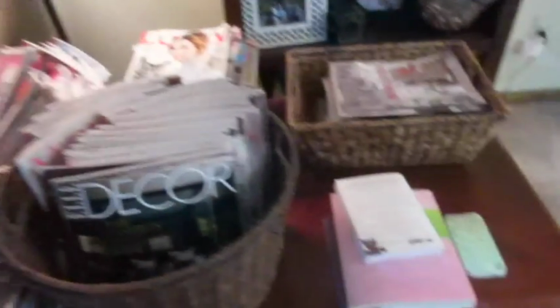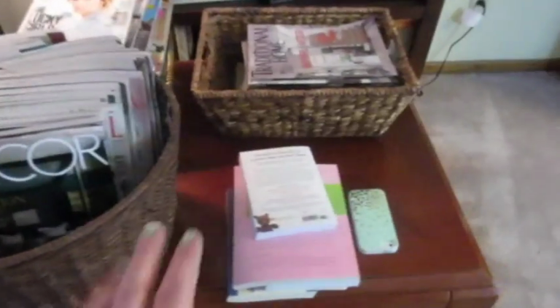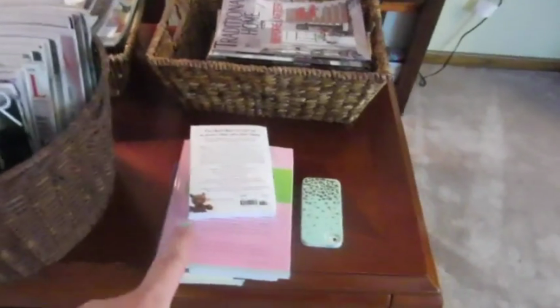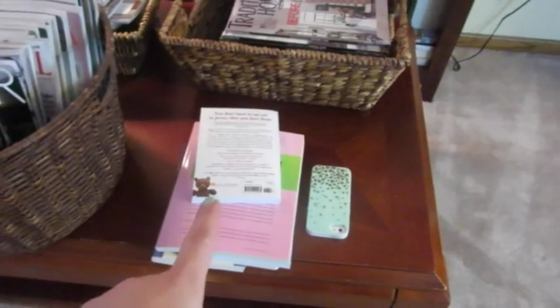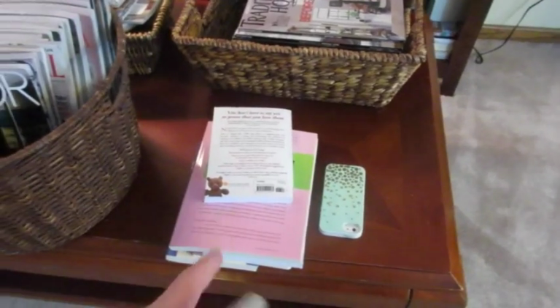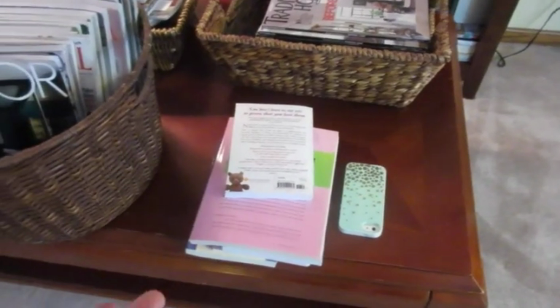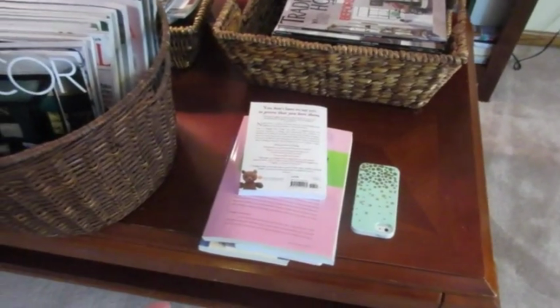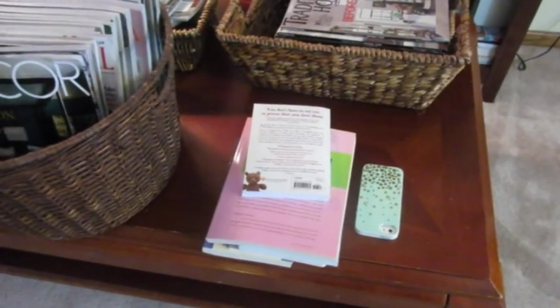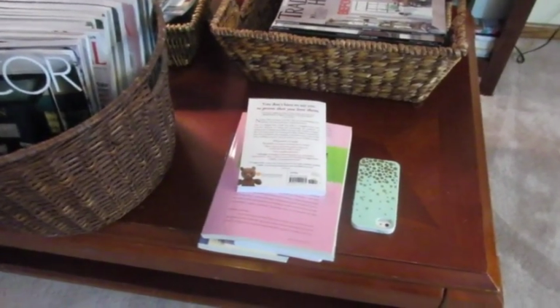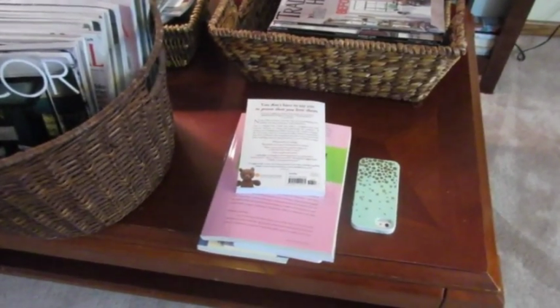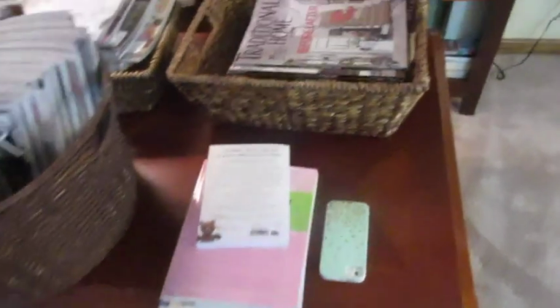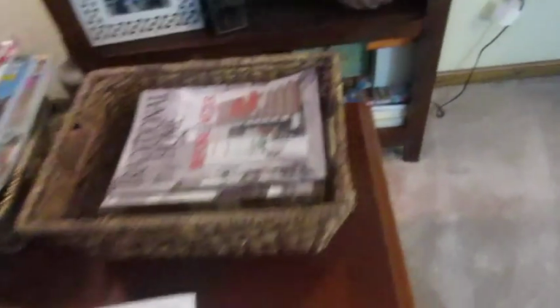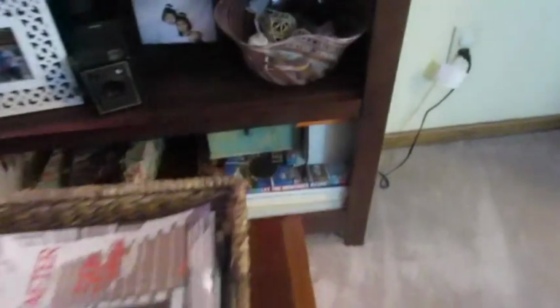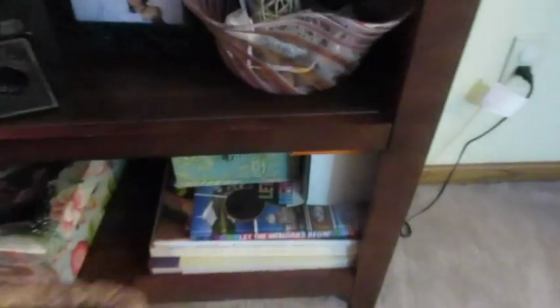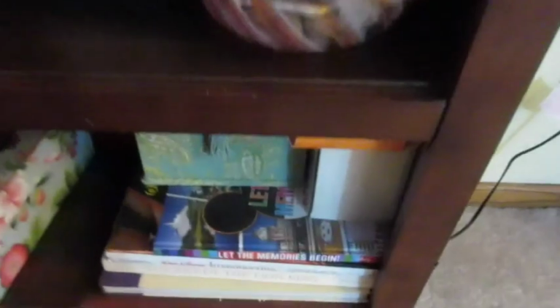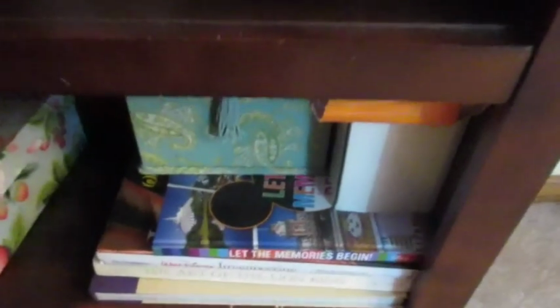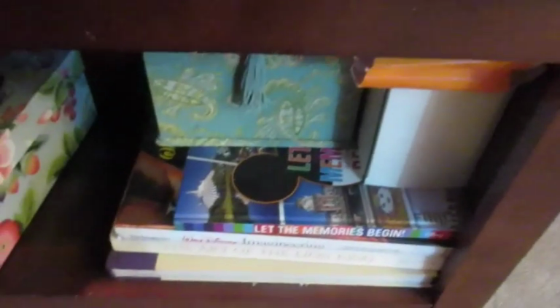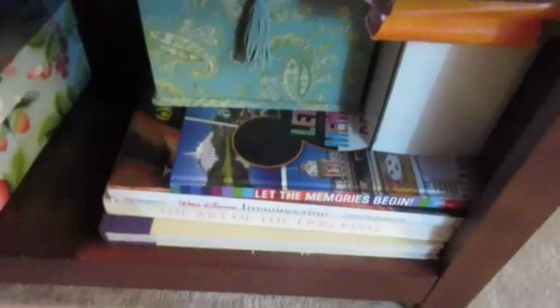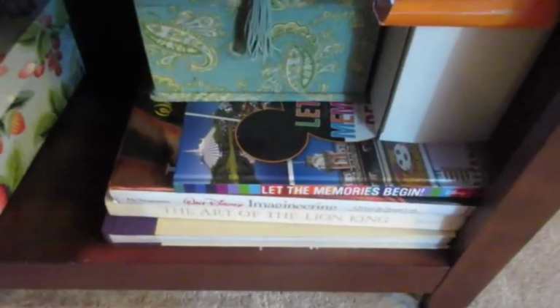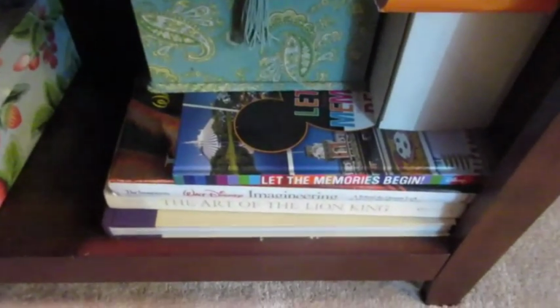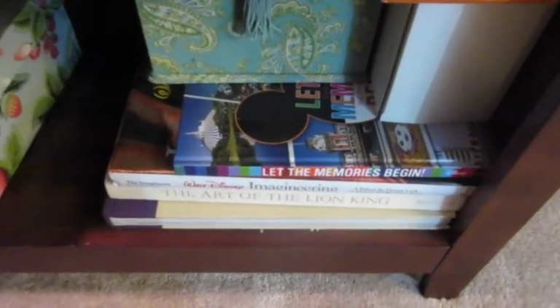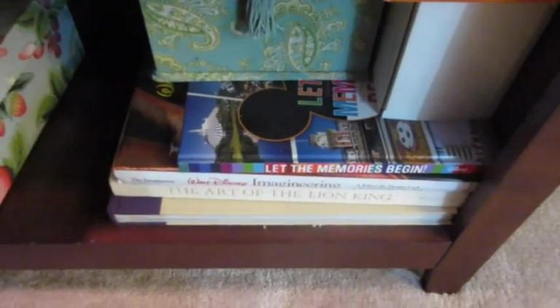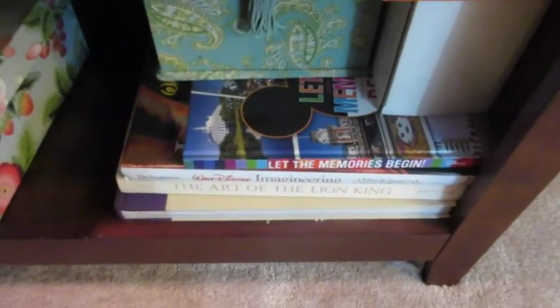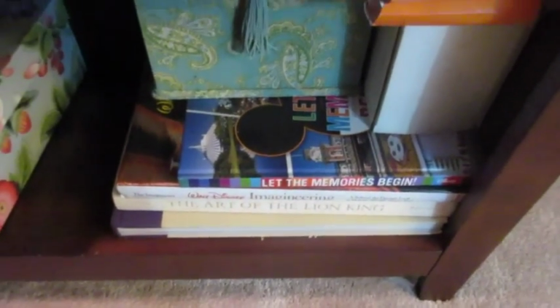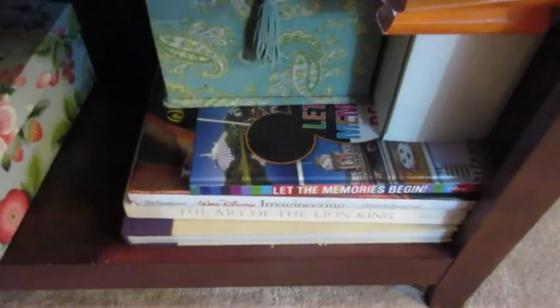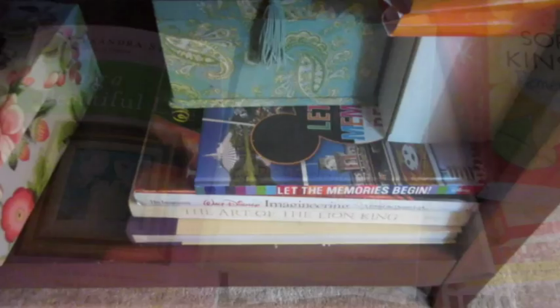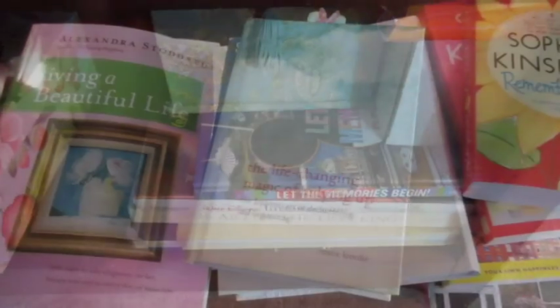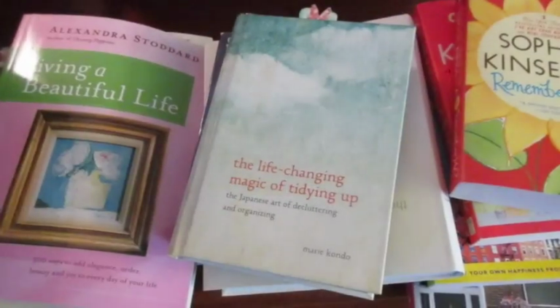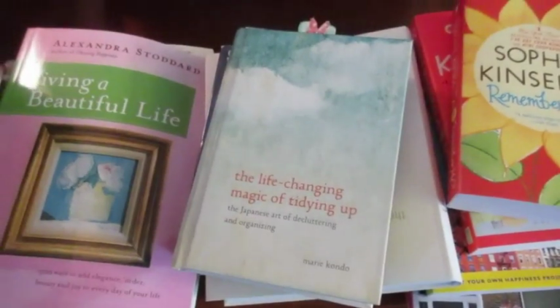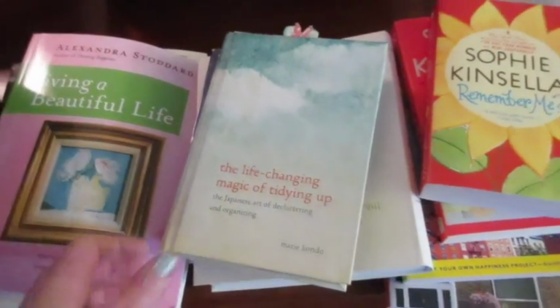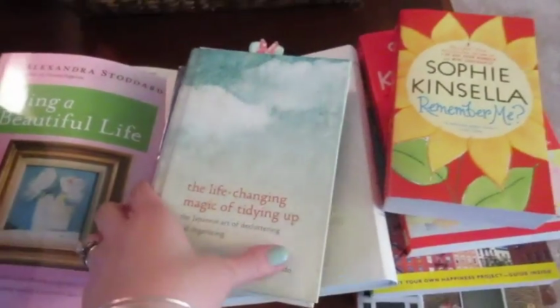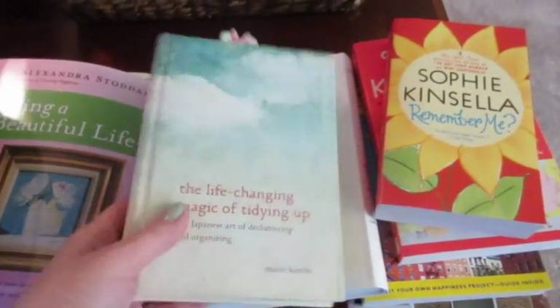I'm going to start with actual books first because it will be the easiest. I literally have like ten books. I also have some more decorative books down here, but I'm going to be keeping all of those. Those are all my Disney decorative books.